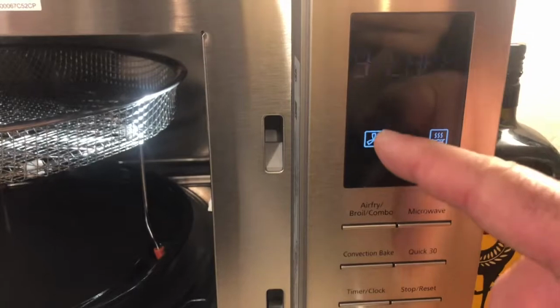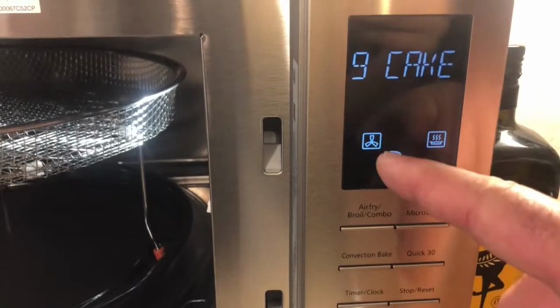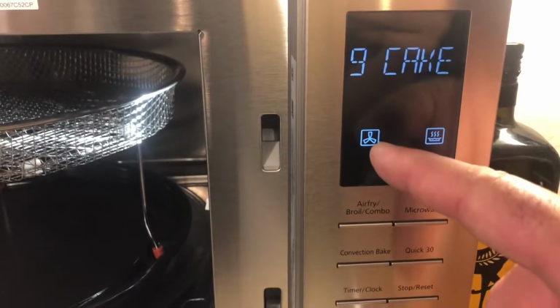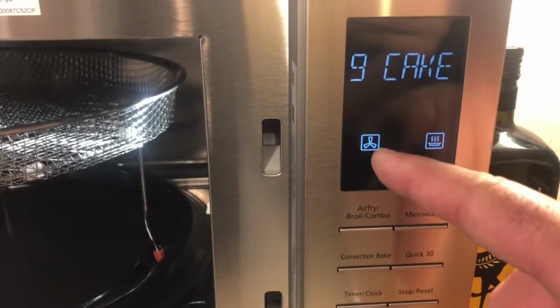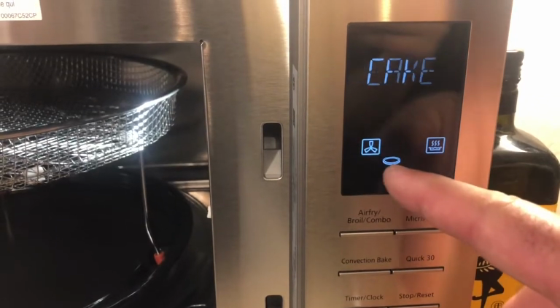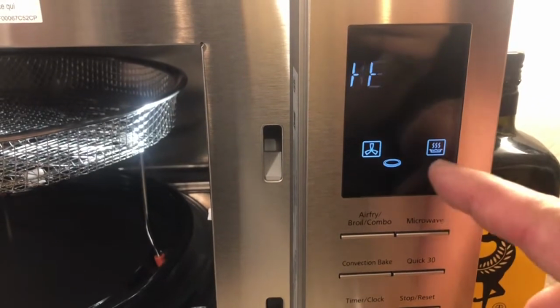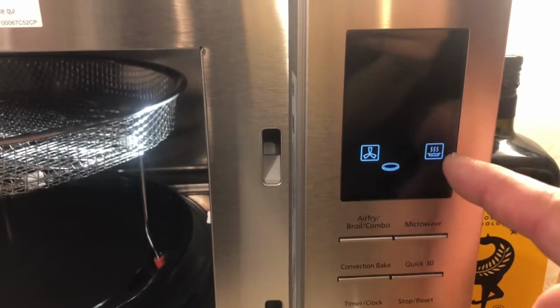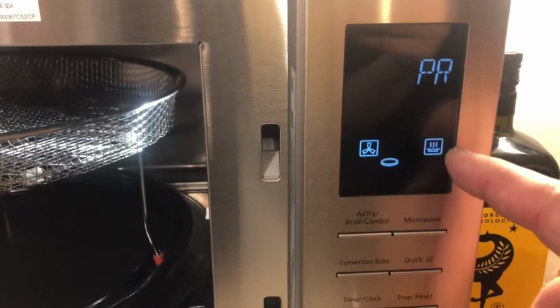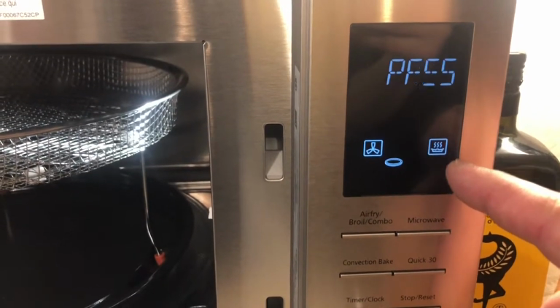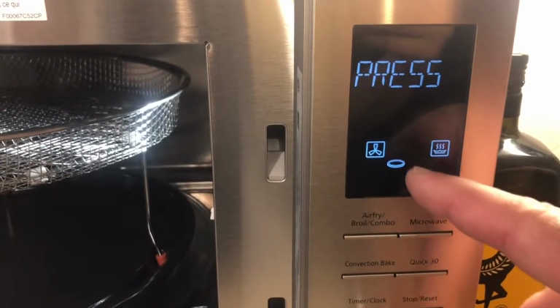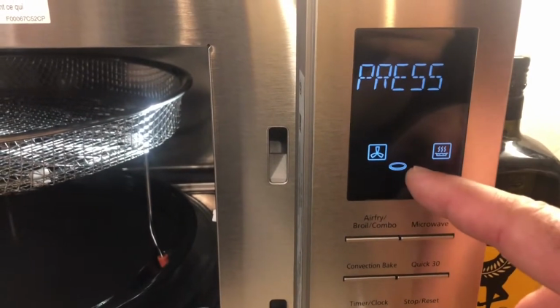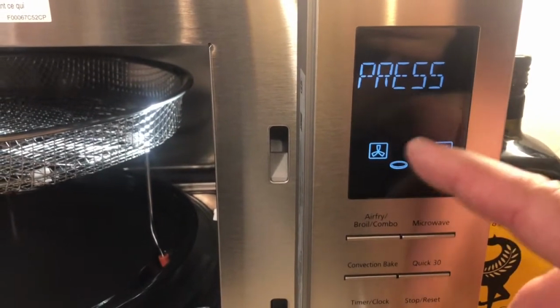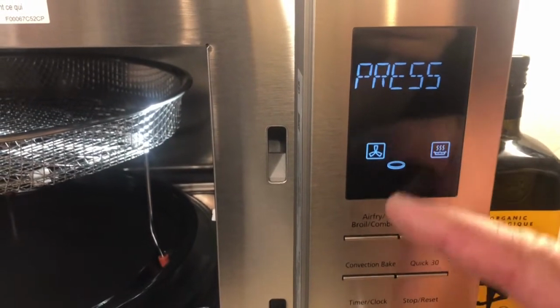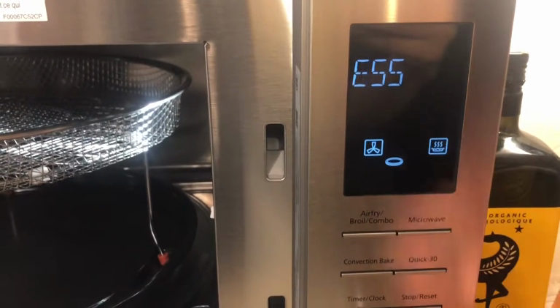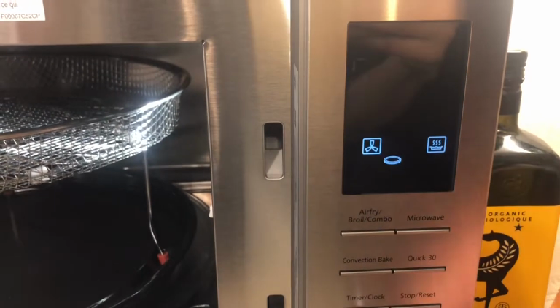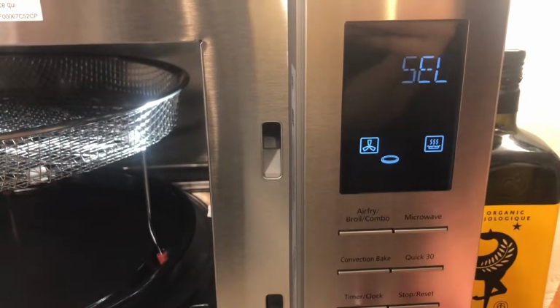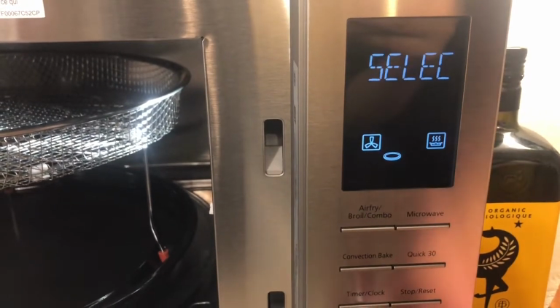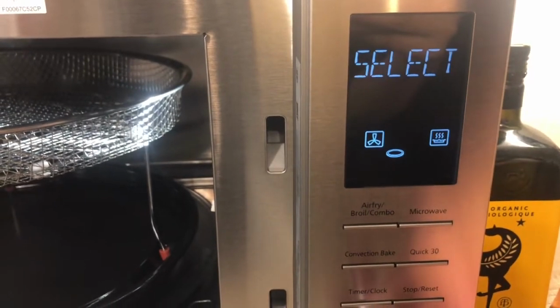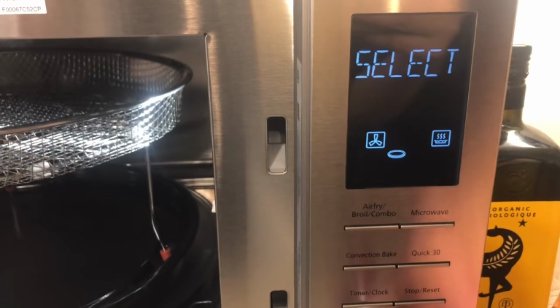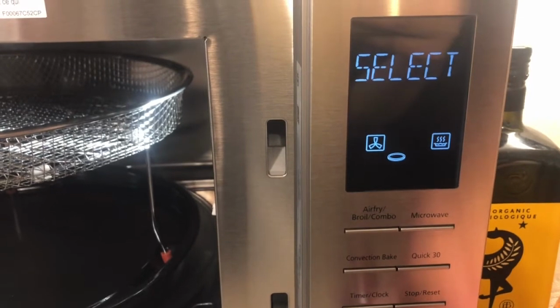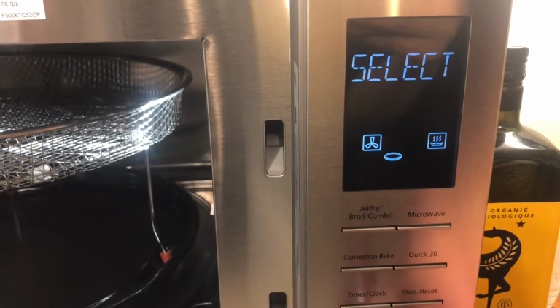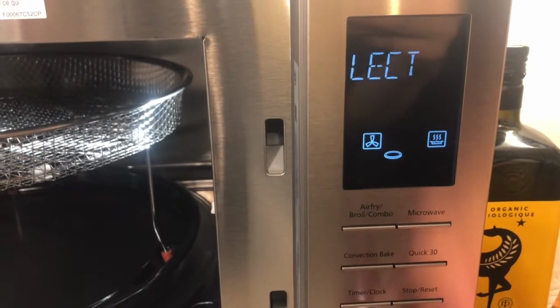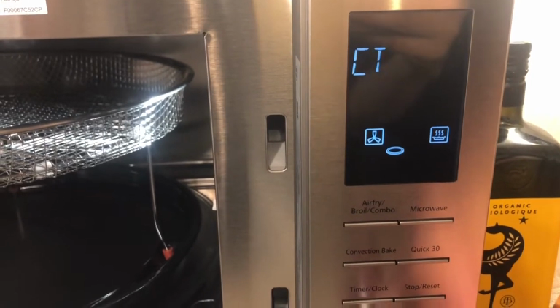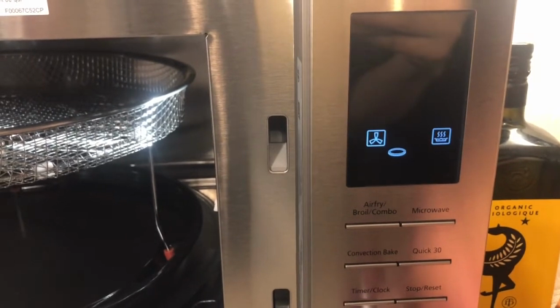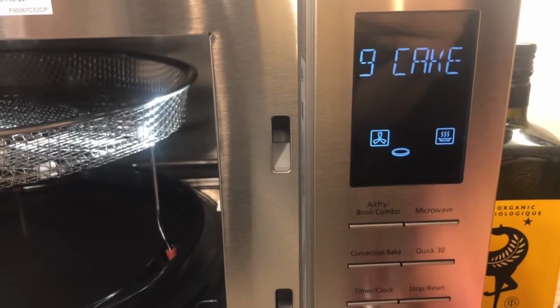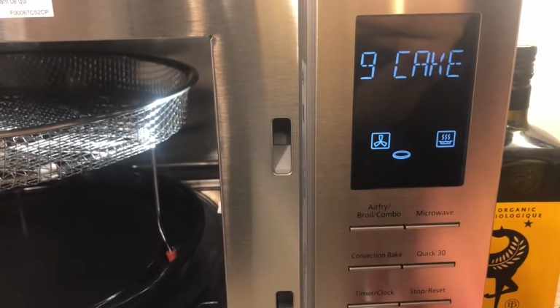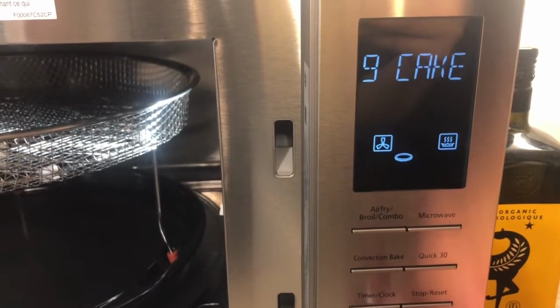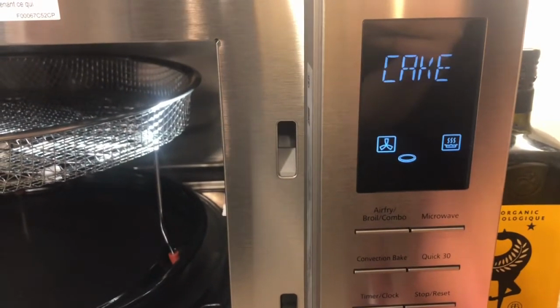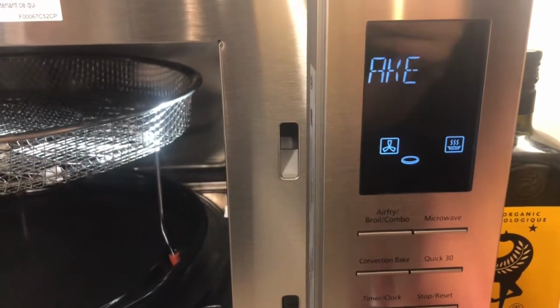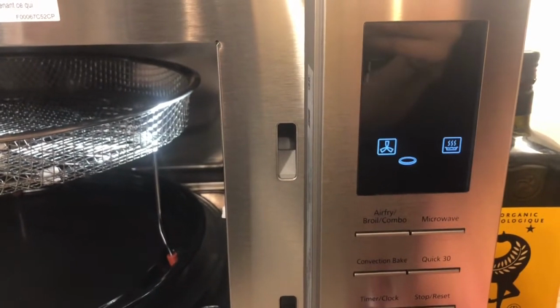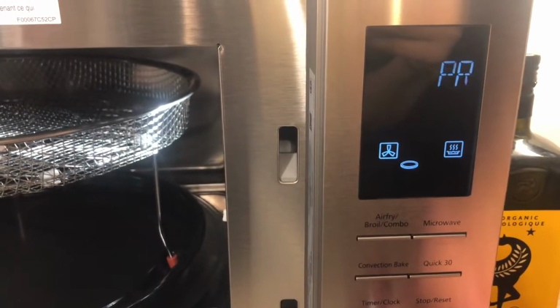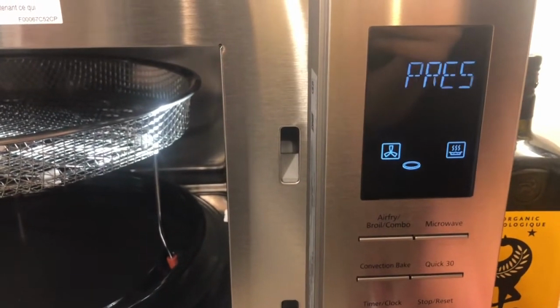There will be fan, microwave, and there will be two or three at the same time working for the best result.